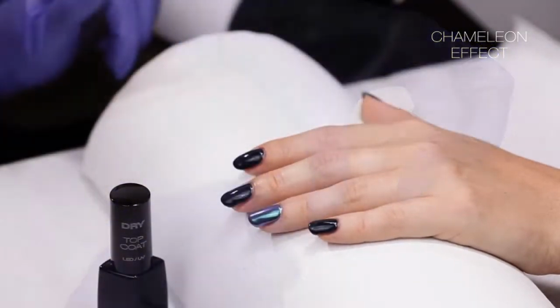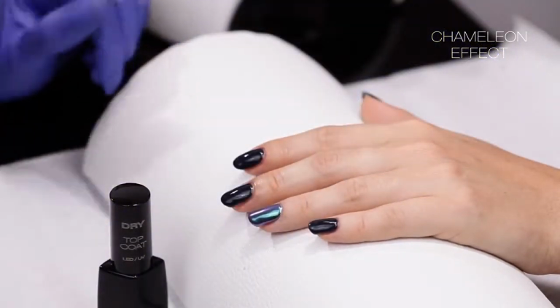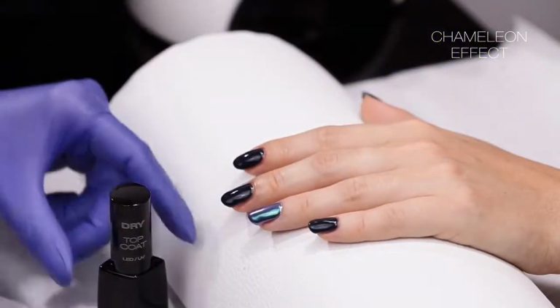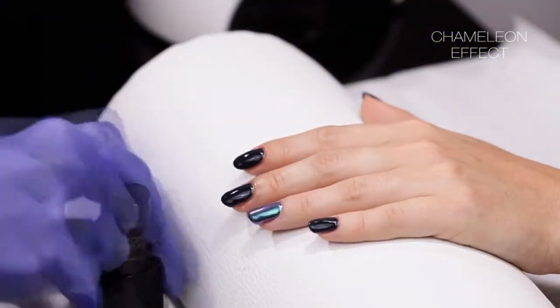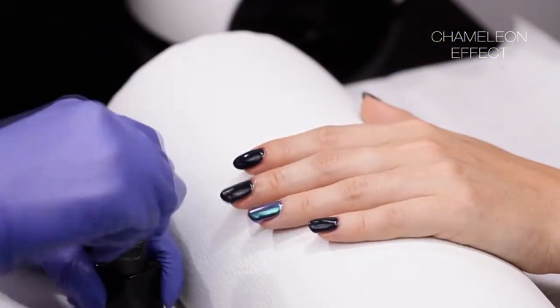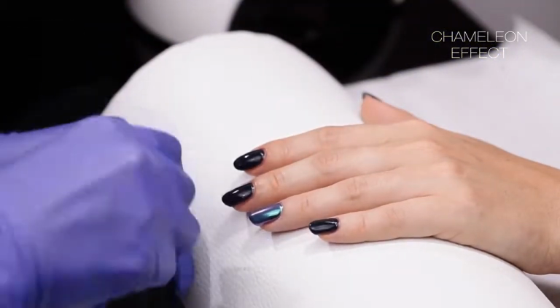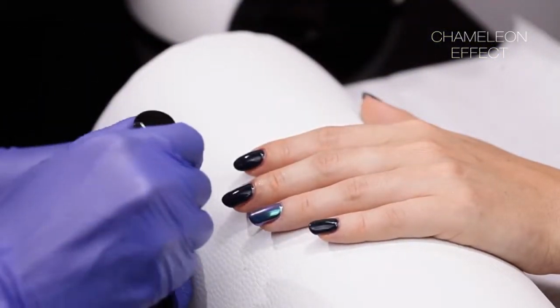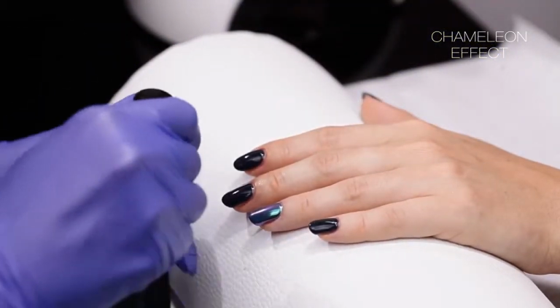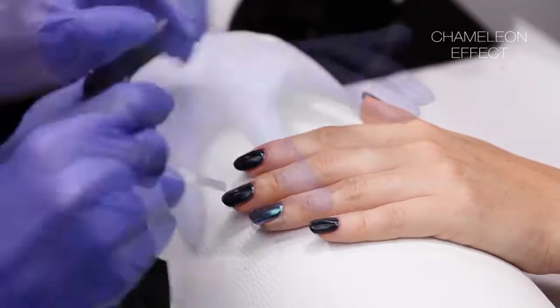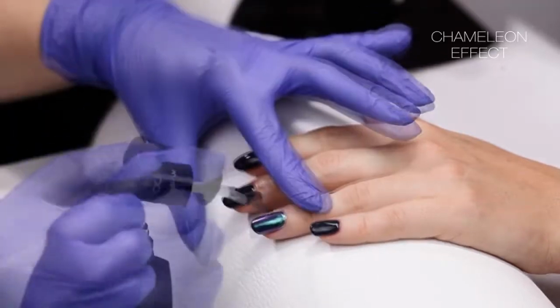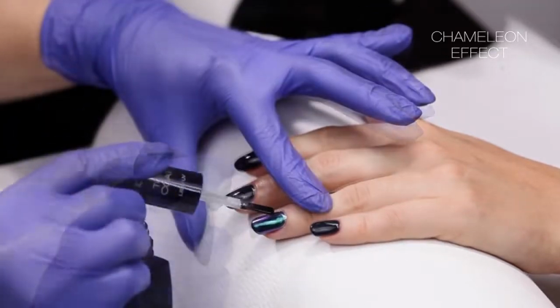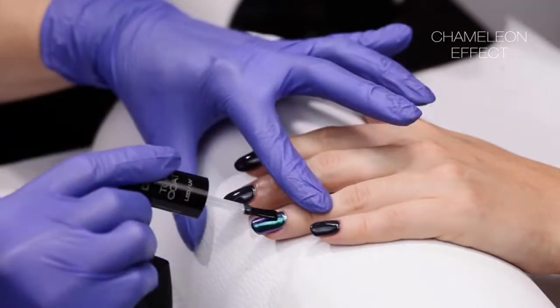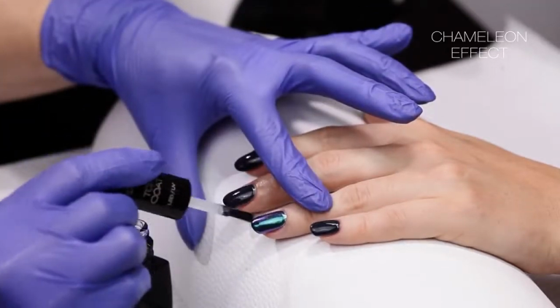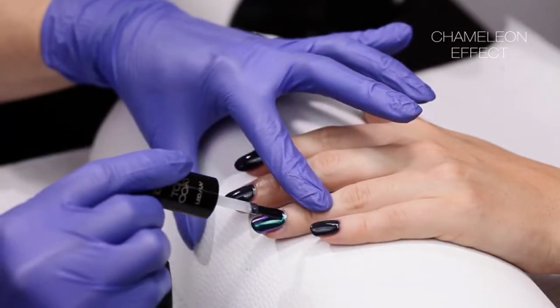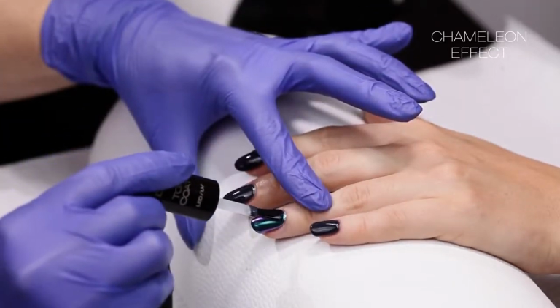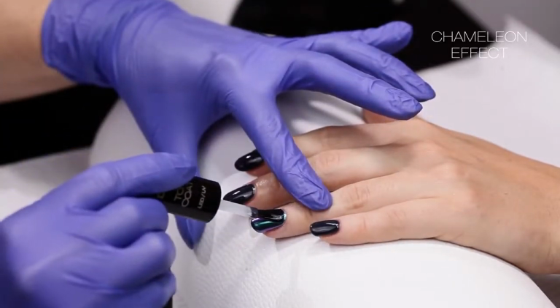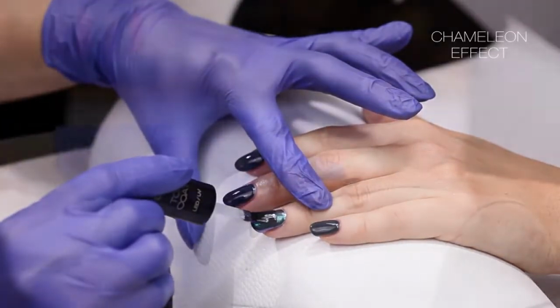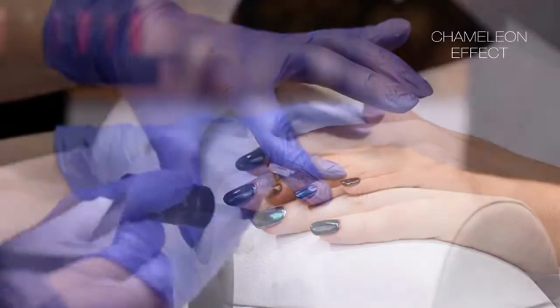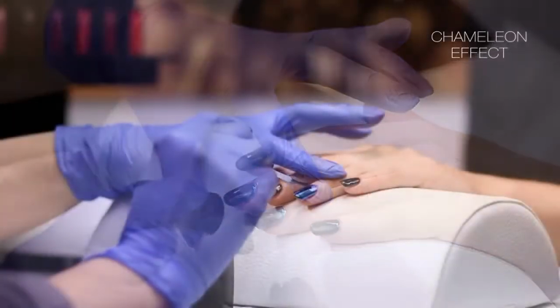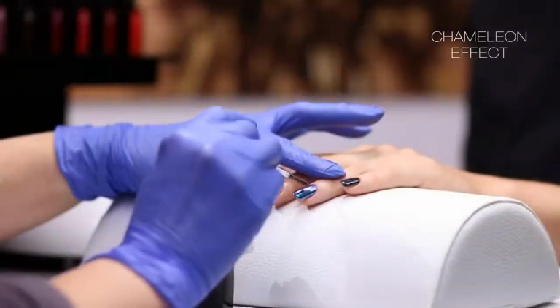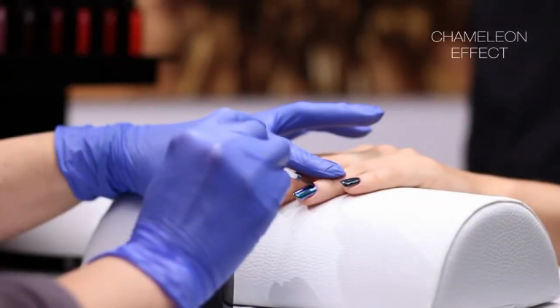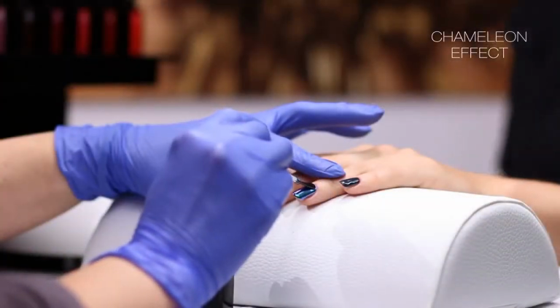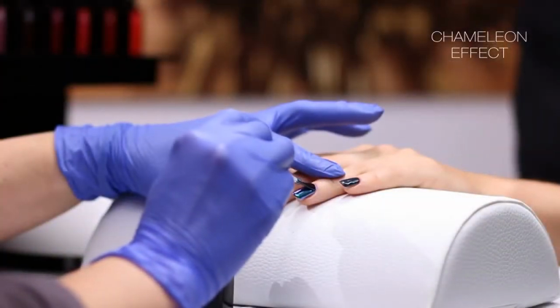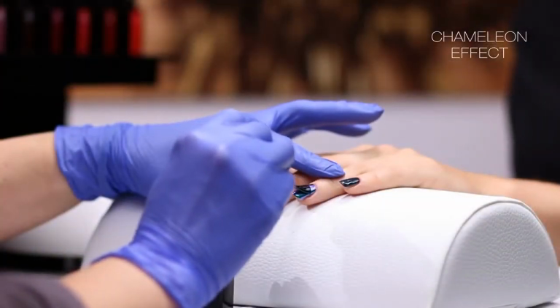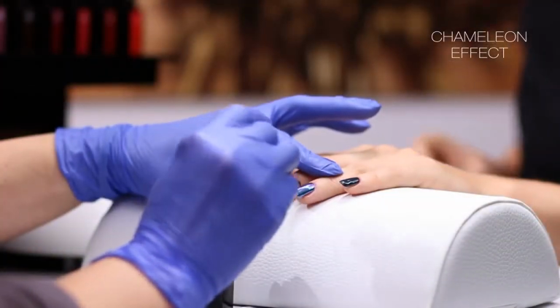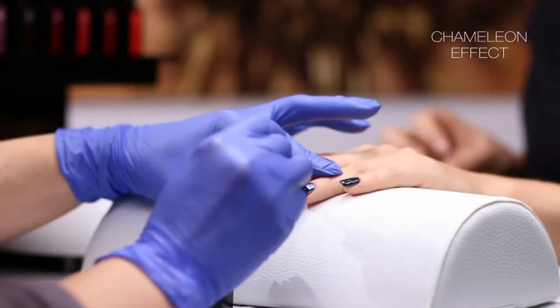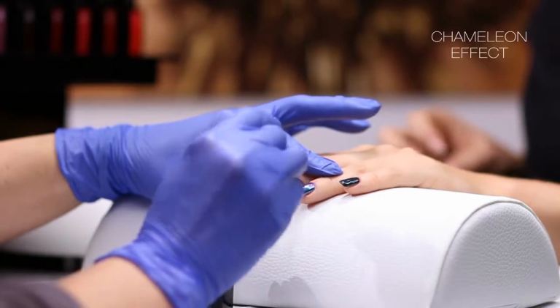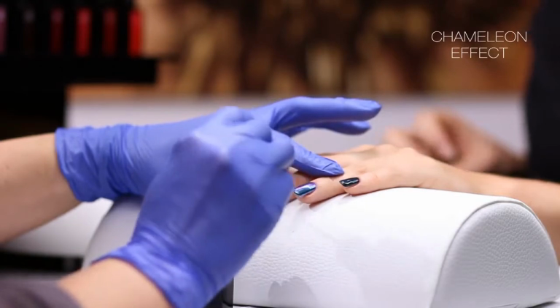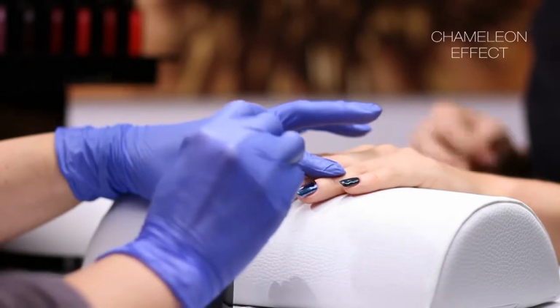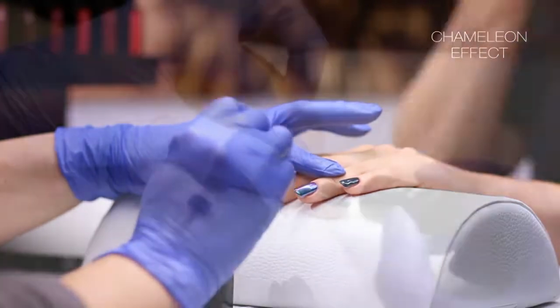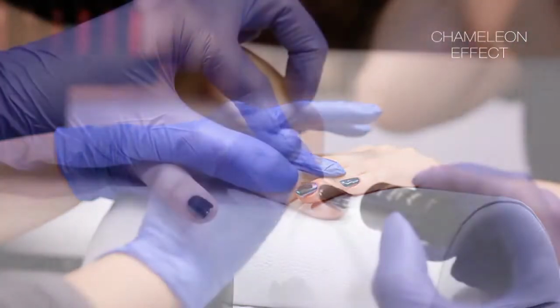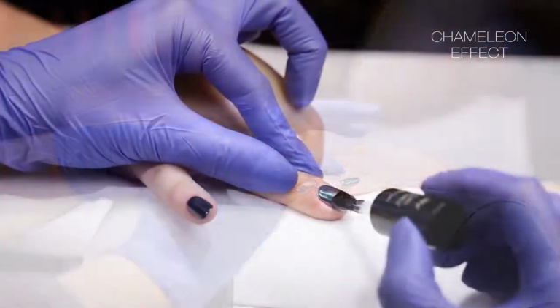Remove excess dust using a soft brush. Apply the dry top coat again, remembering to protect the free edge of the nail.